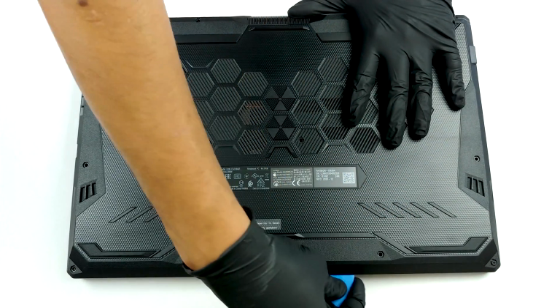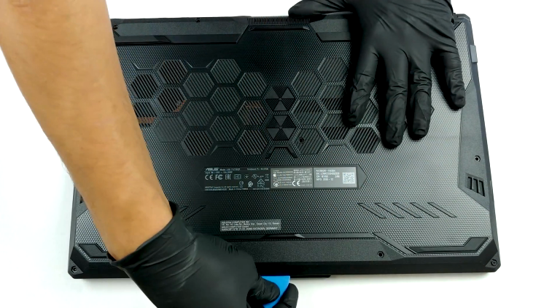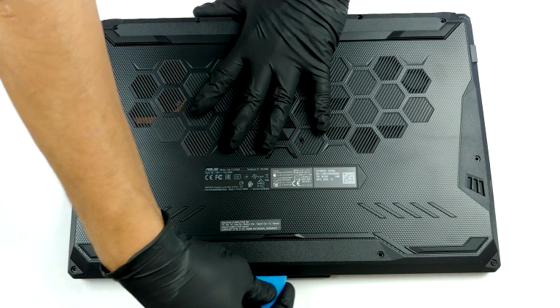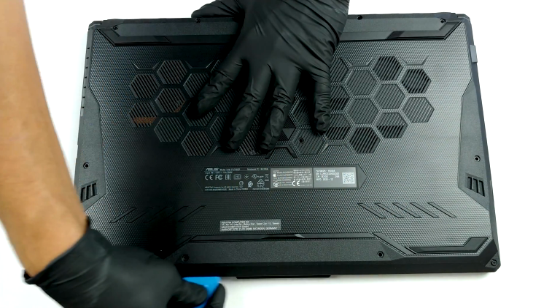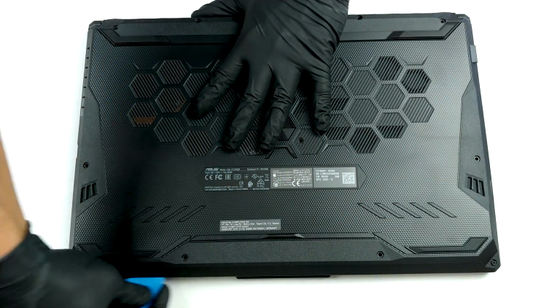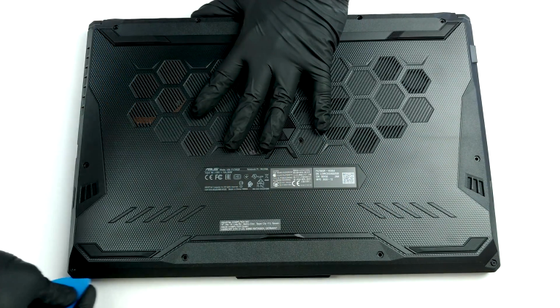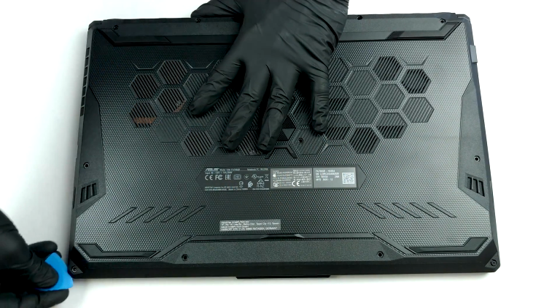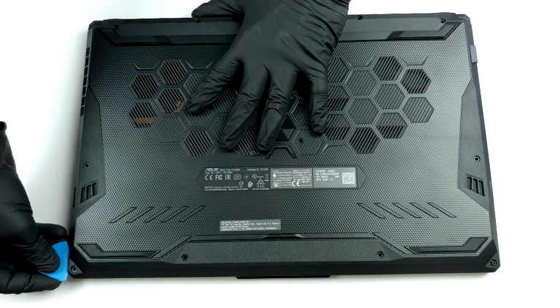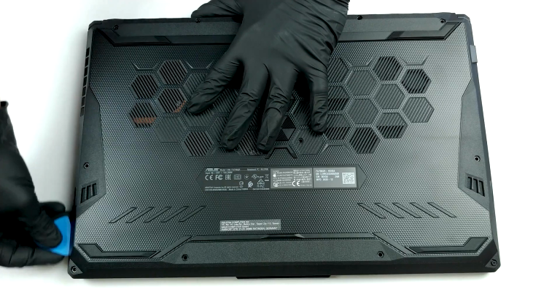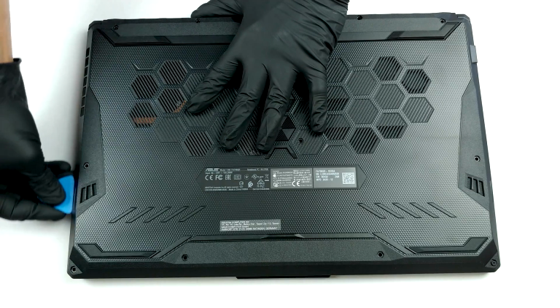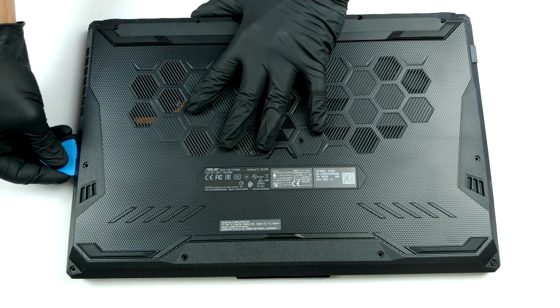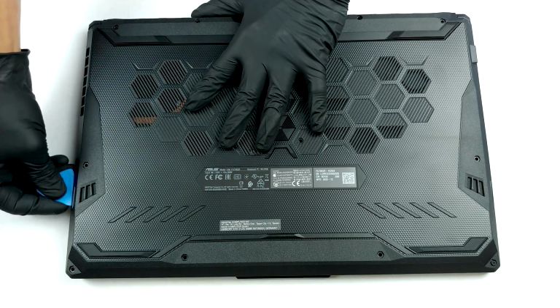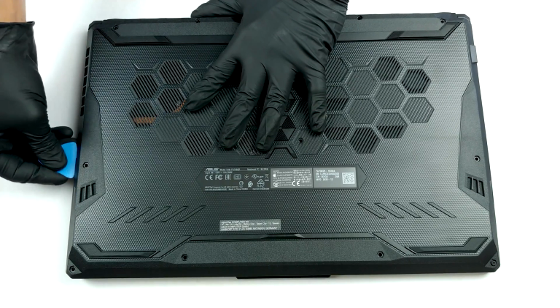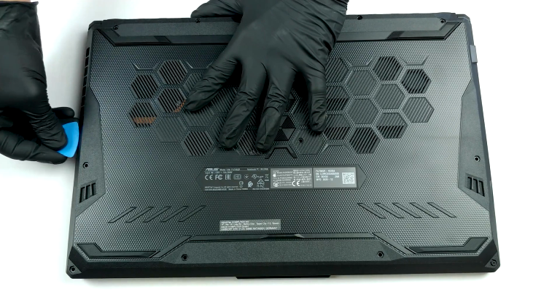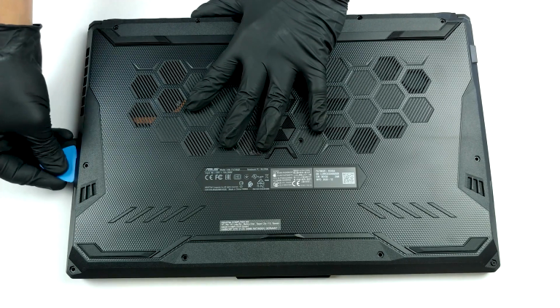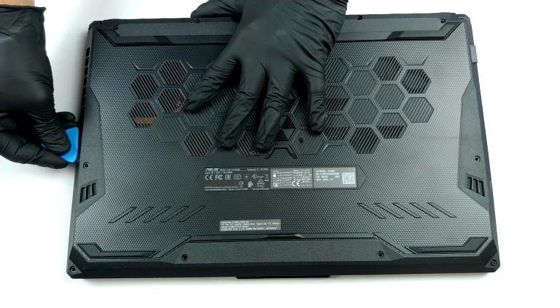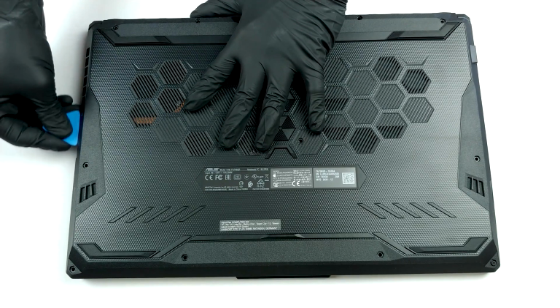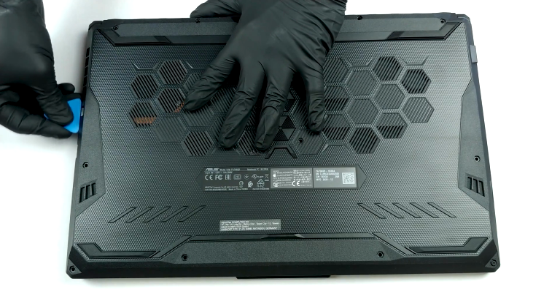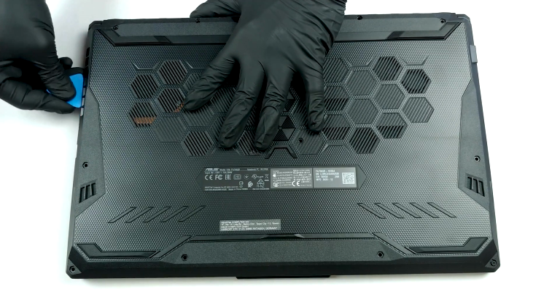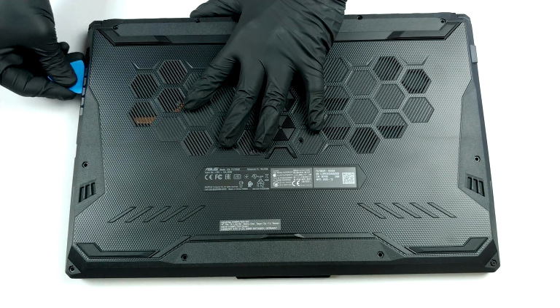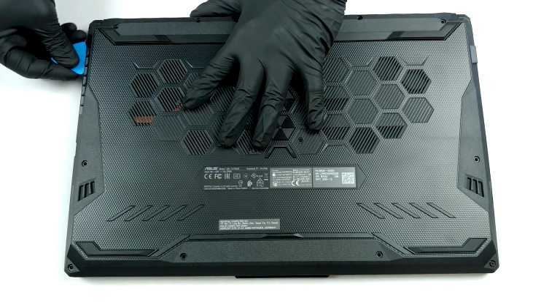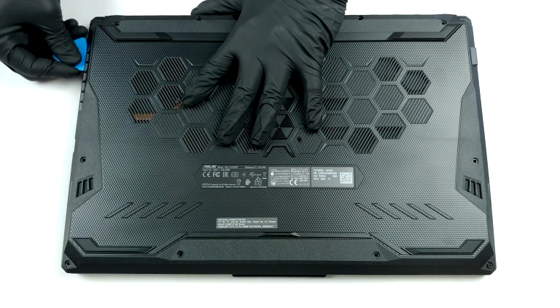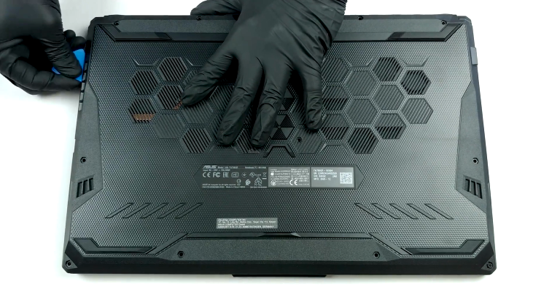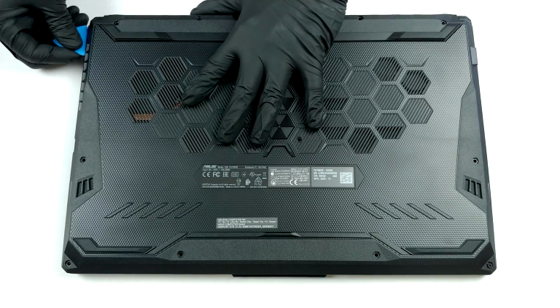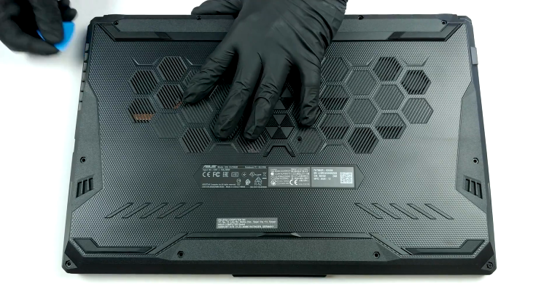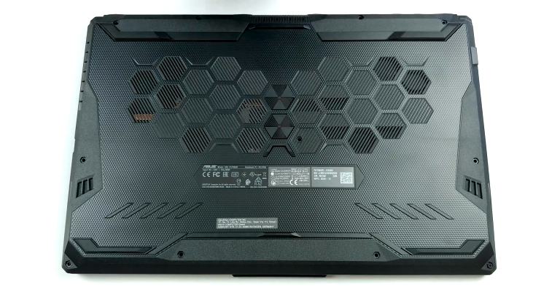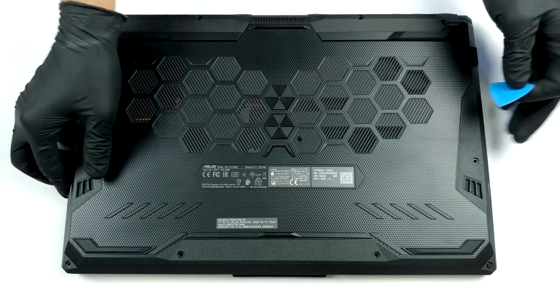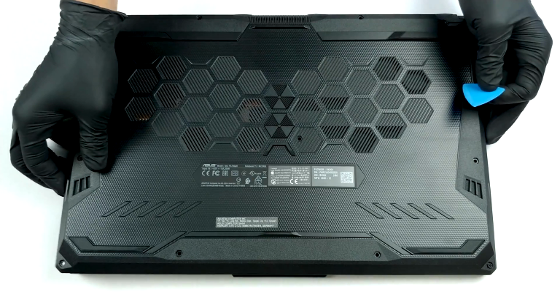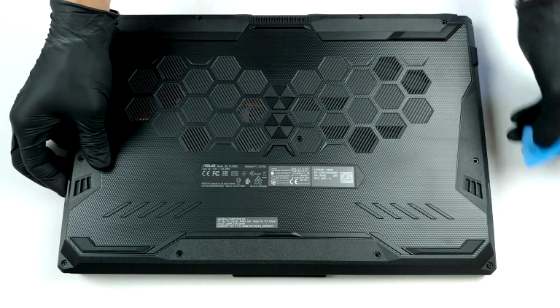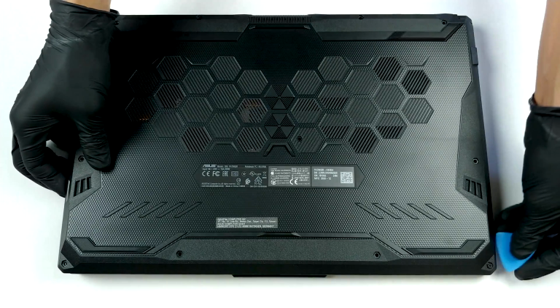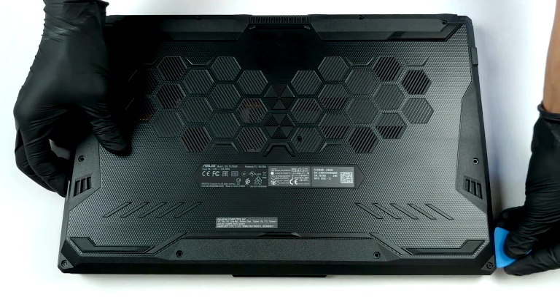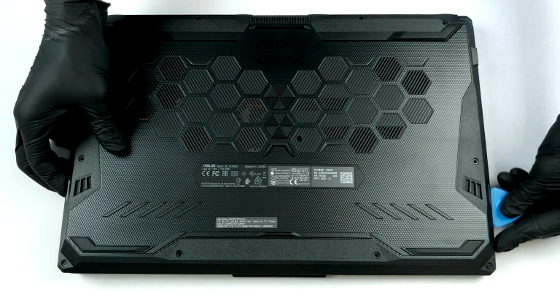This device's bottom panel is secured by 11 Phillips-head screws. The bottom left one is captive and lifts the edge slightly after being undone. This is exactly where you want to start the prying process.